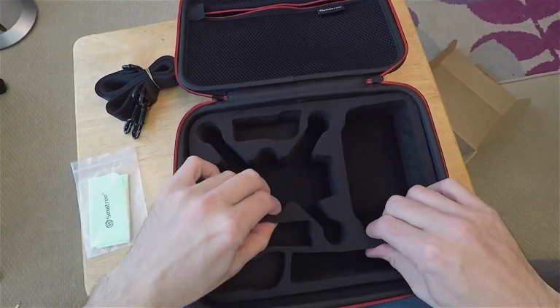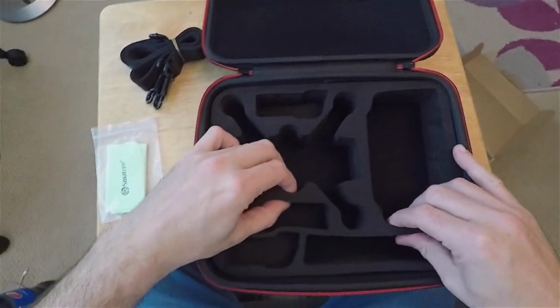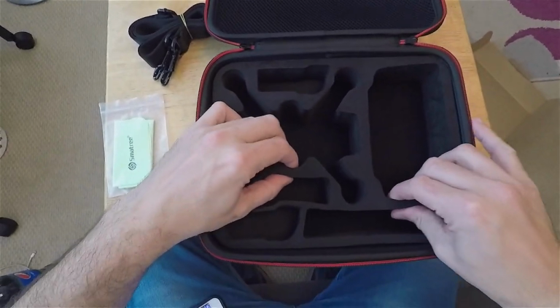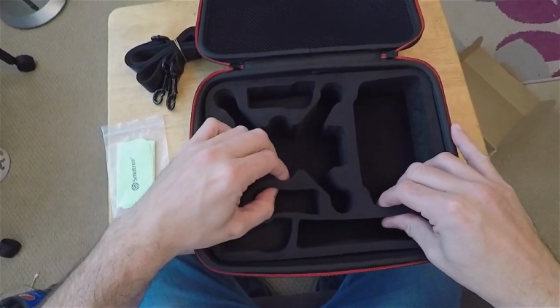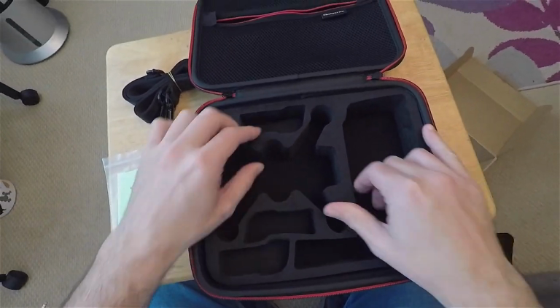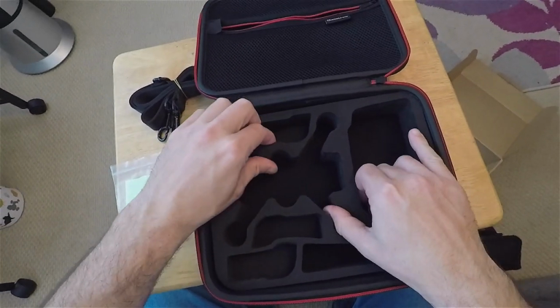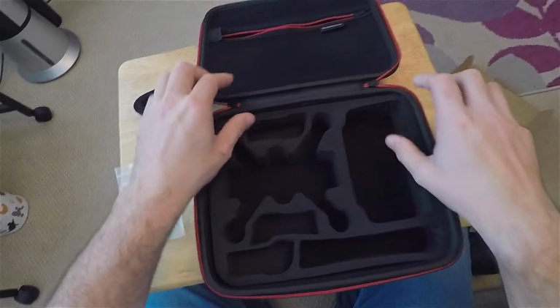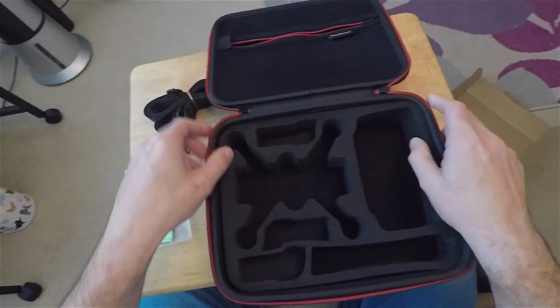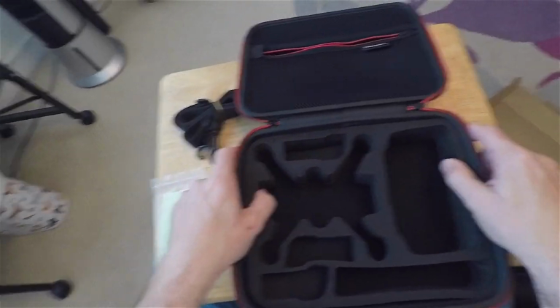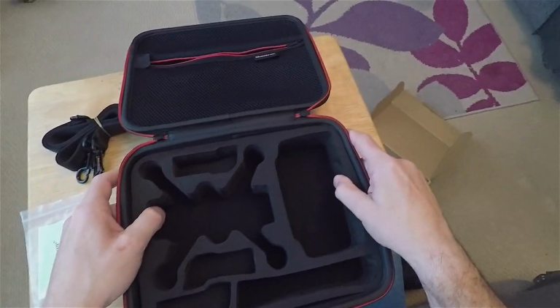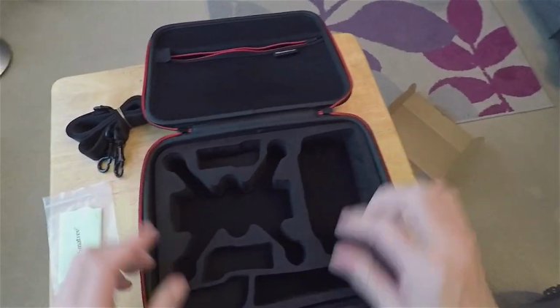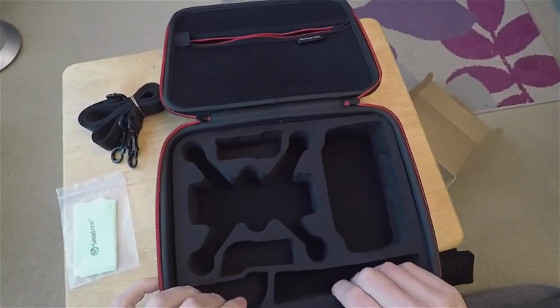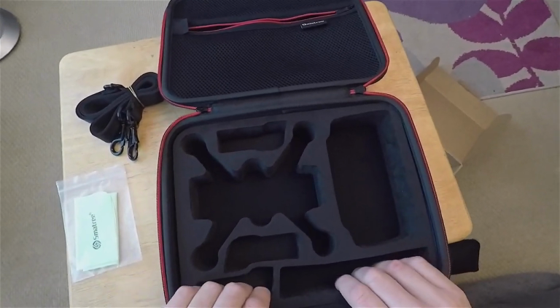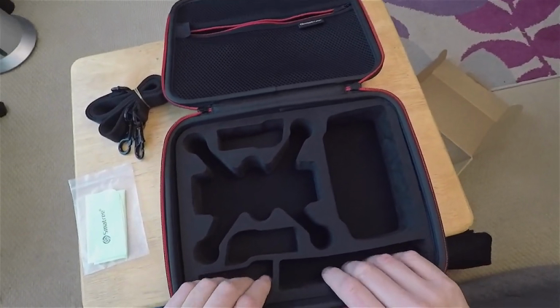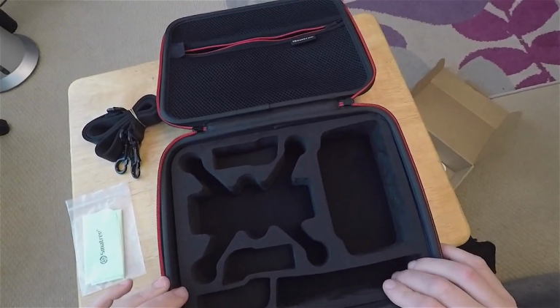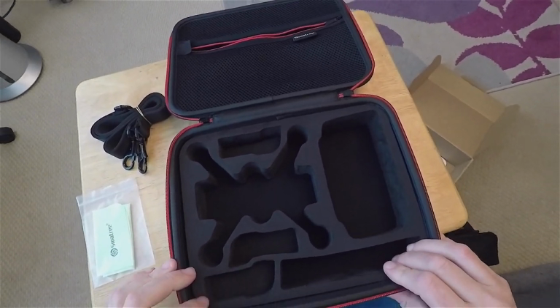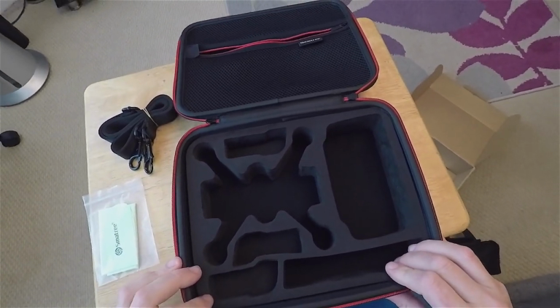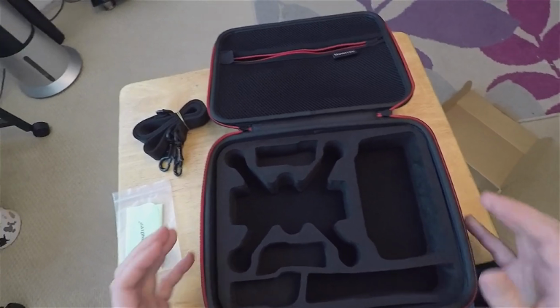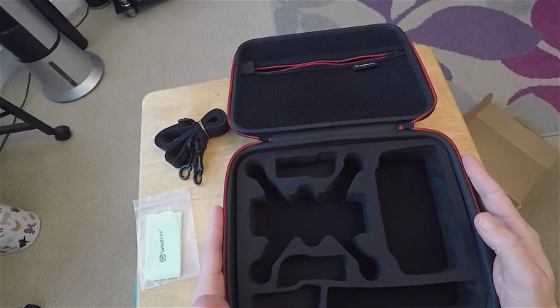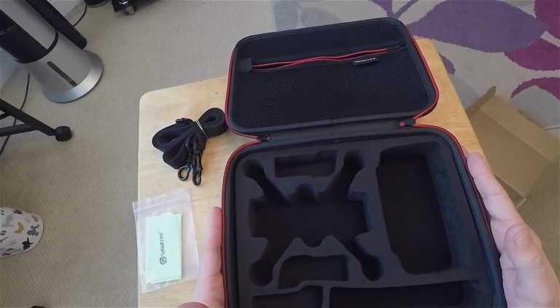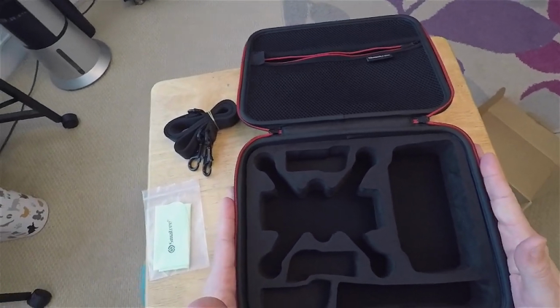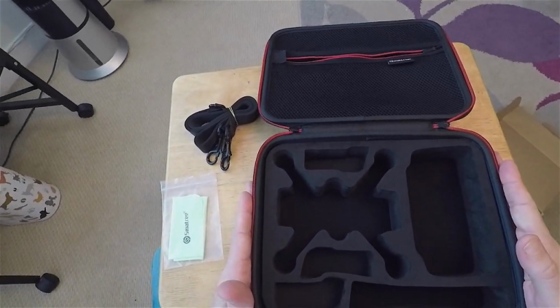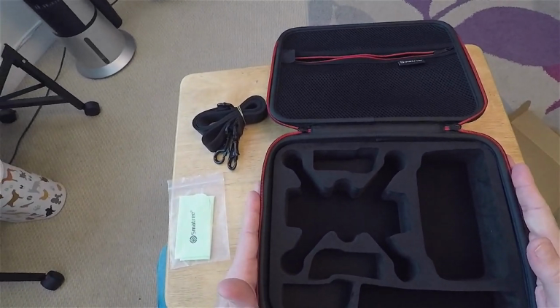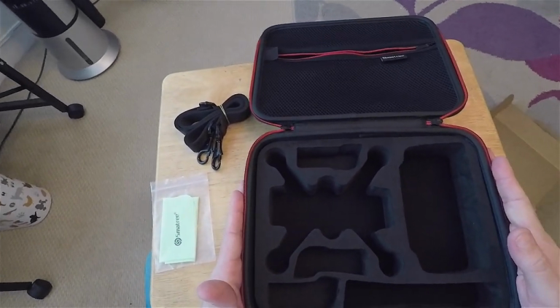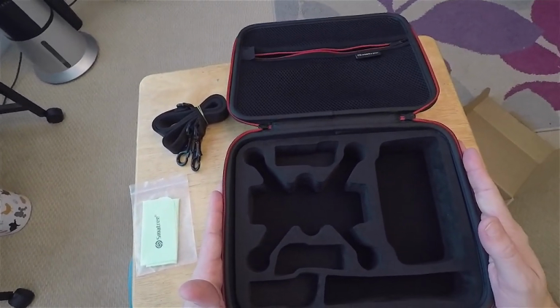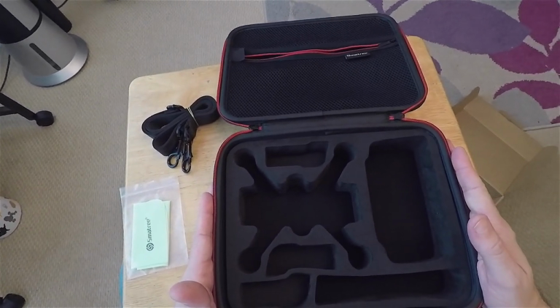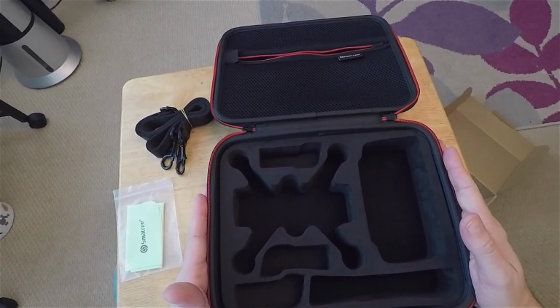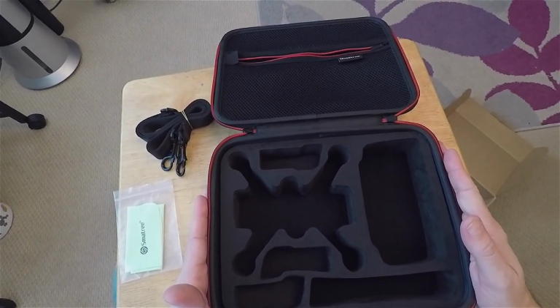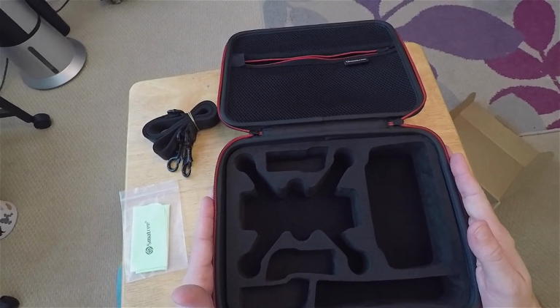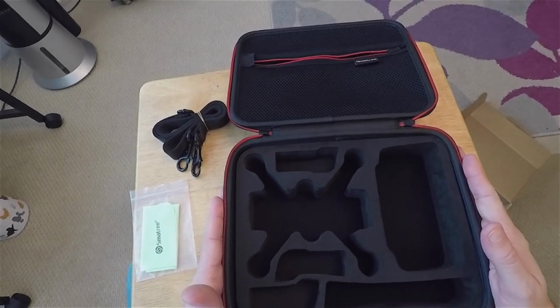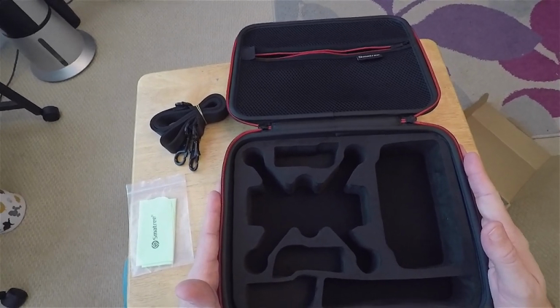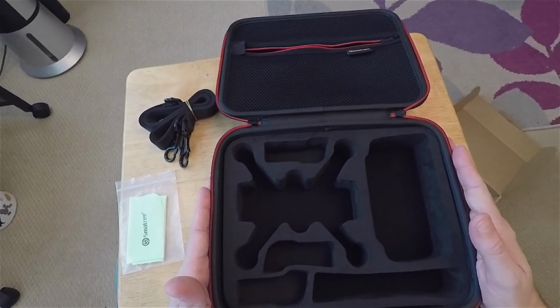The foam feels quite solid, it doesn't feel soft. Looks like it's well moulded — I can see where things would go. So what I'm going to do is get all my spark kit out of the bag, stick it on the table, and then see if we can fit it all in.